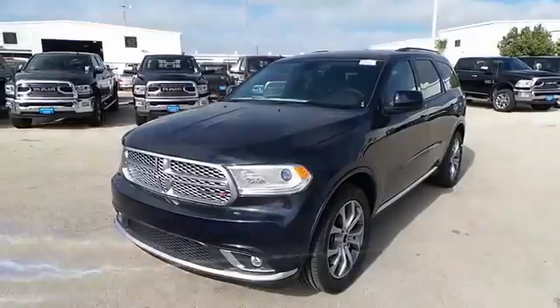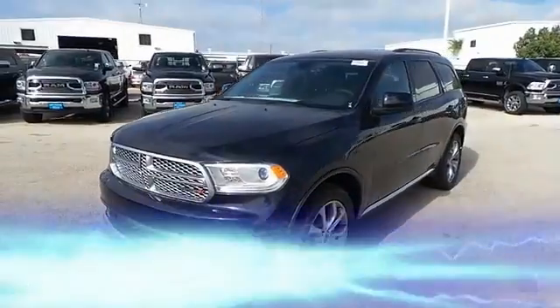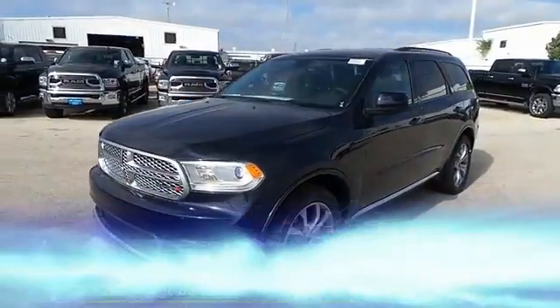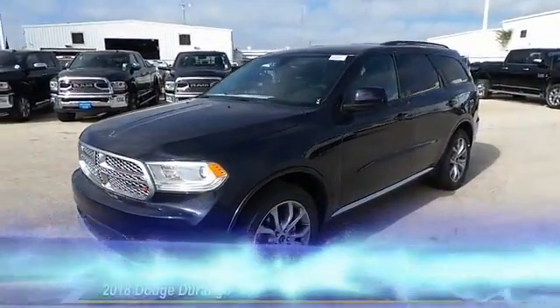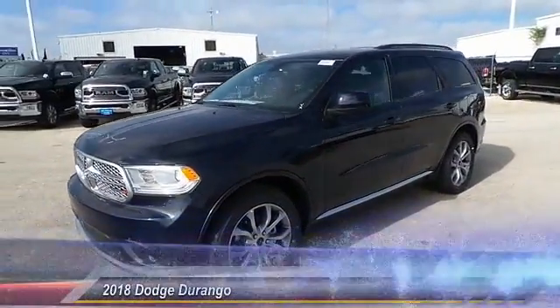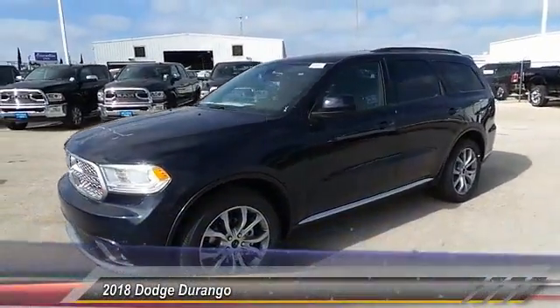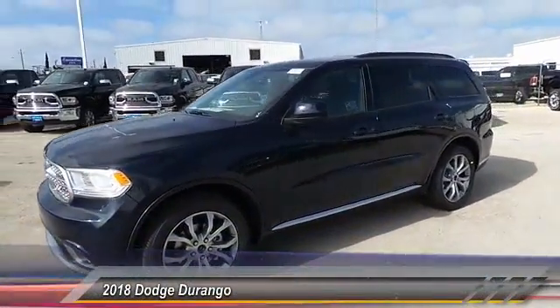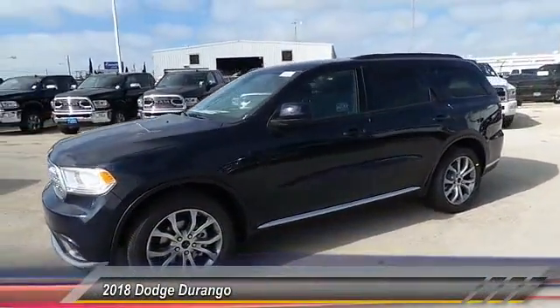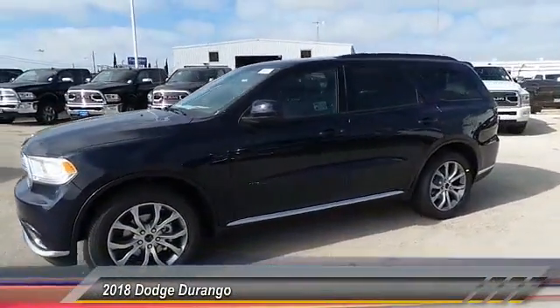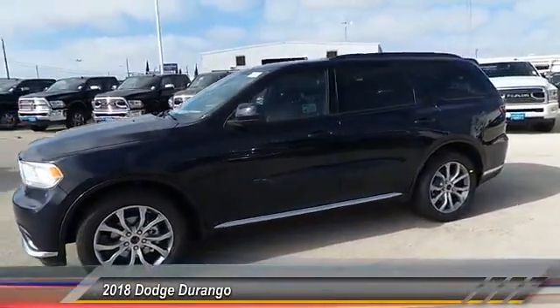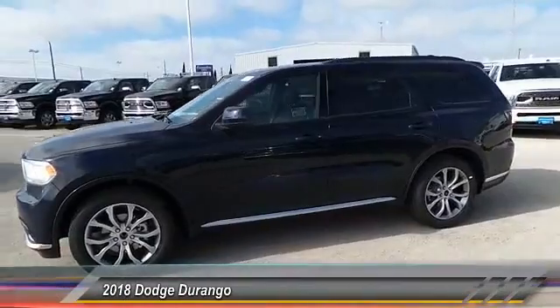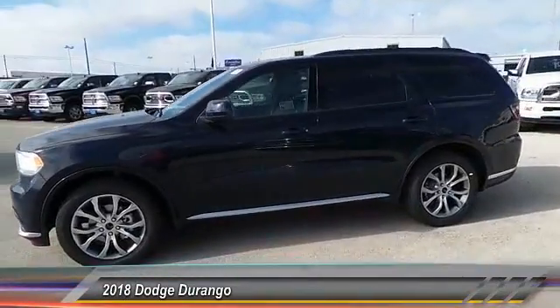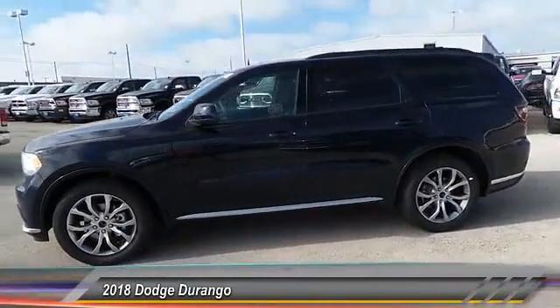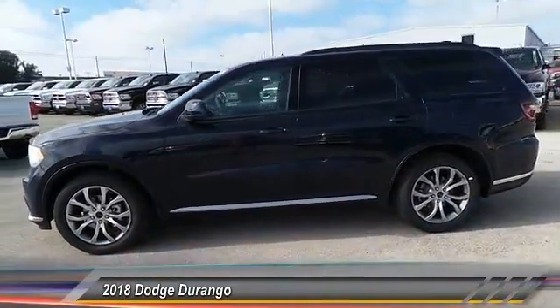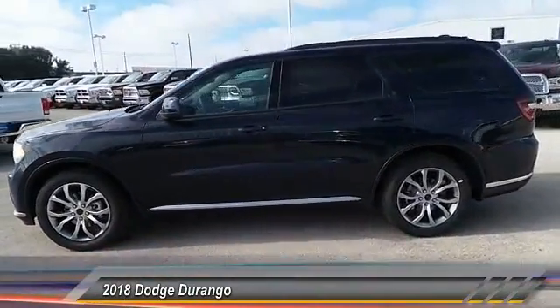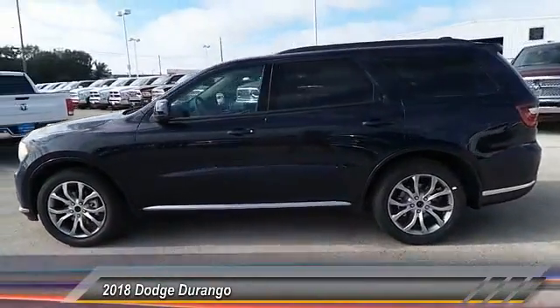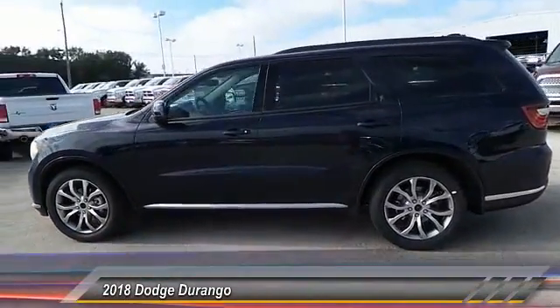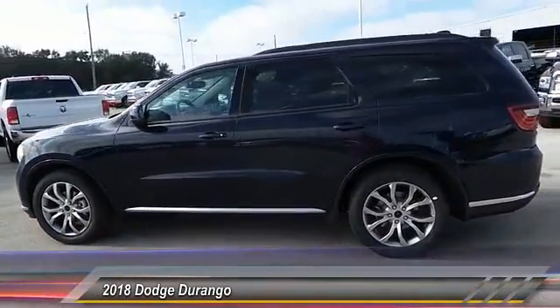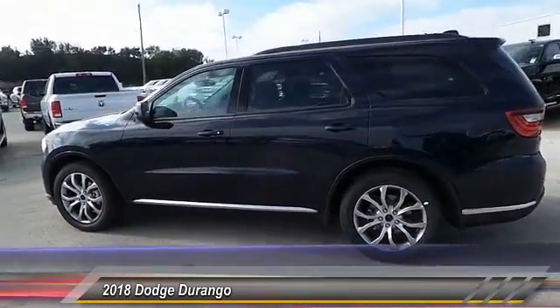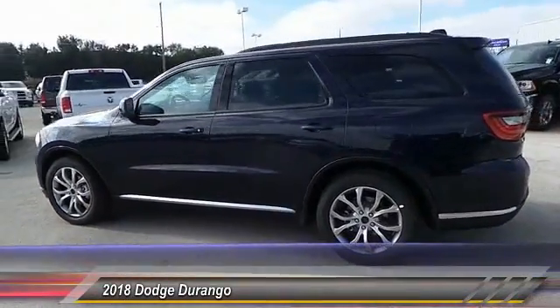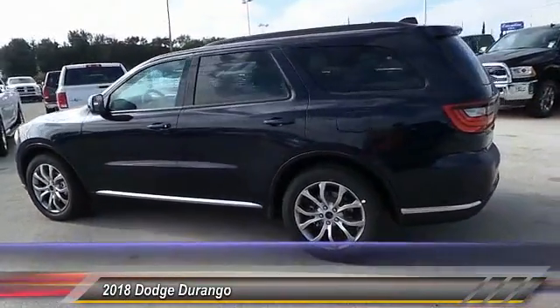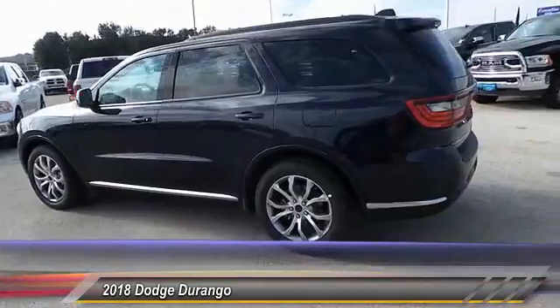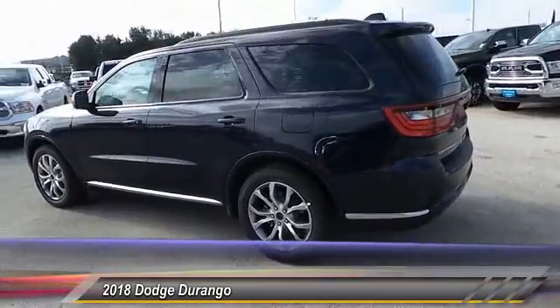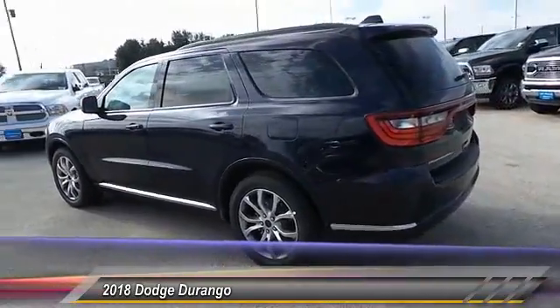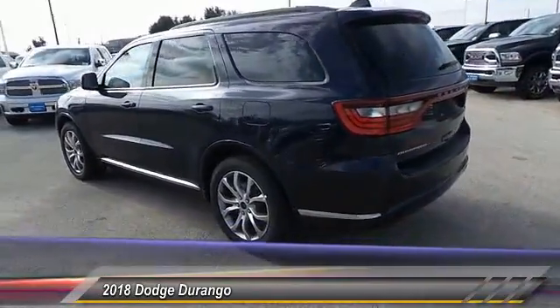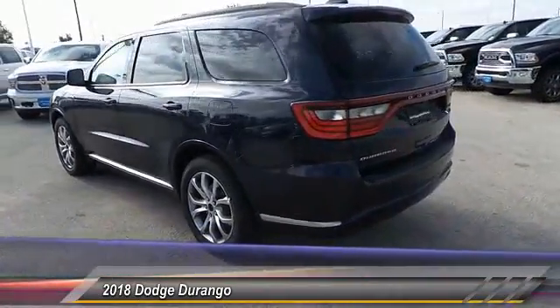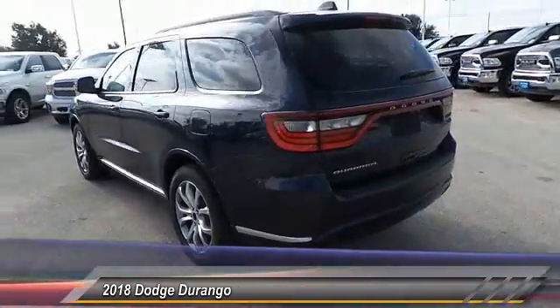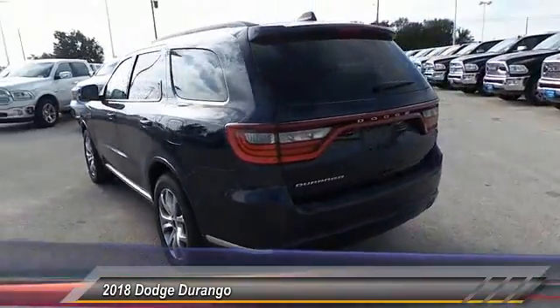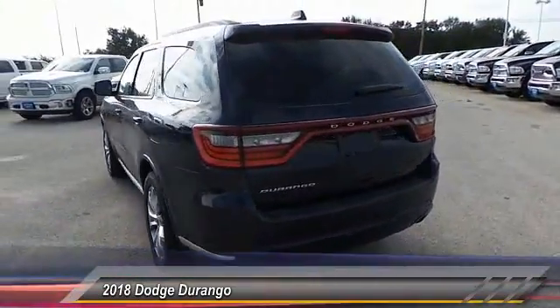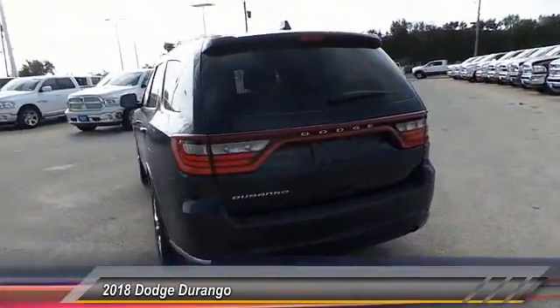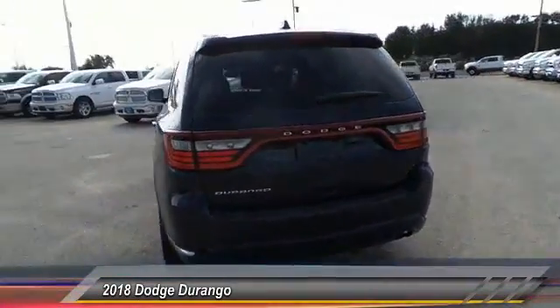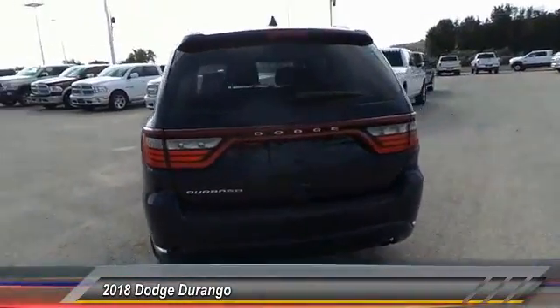The 2018 Durango allows you and your family to travel in style and comfort while towing your camper or boat. It offers more interior room and towing capability than most midsize SUVs and has an available third row of seating.